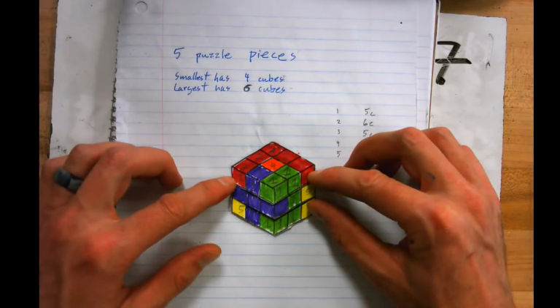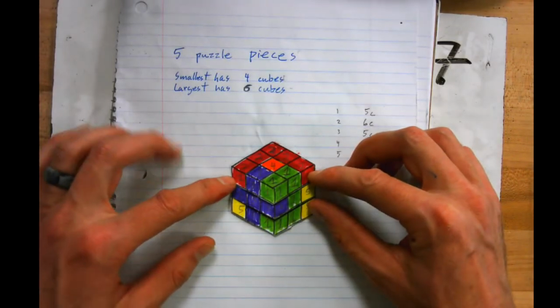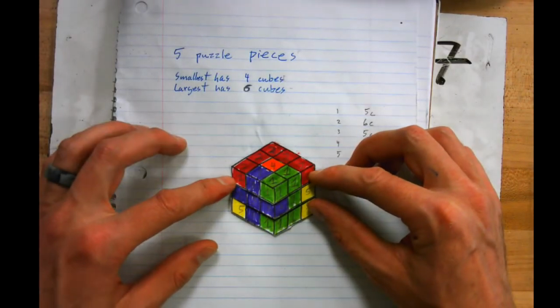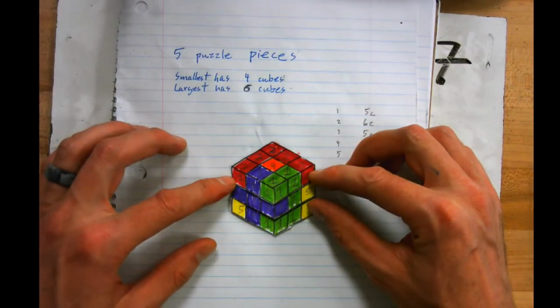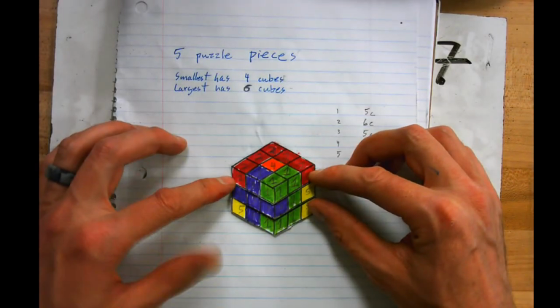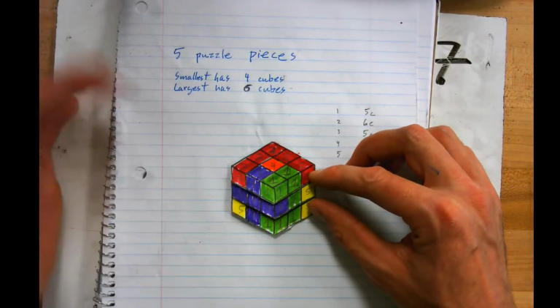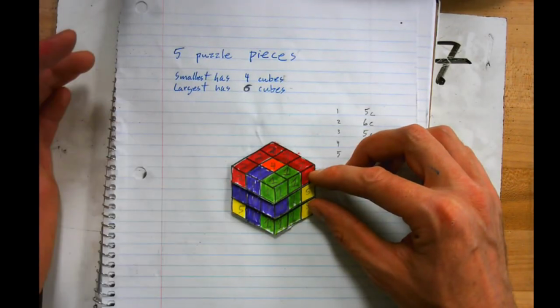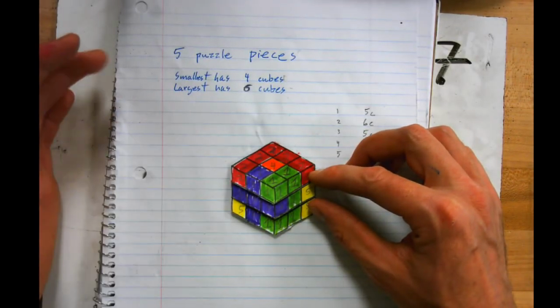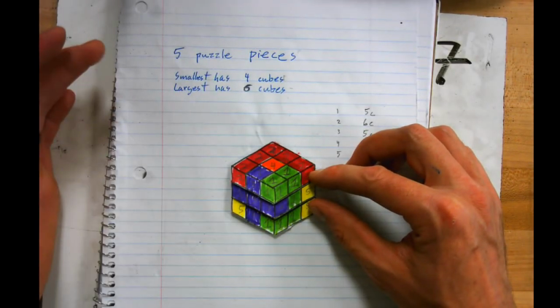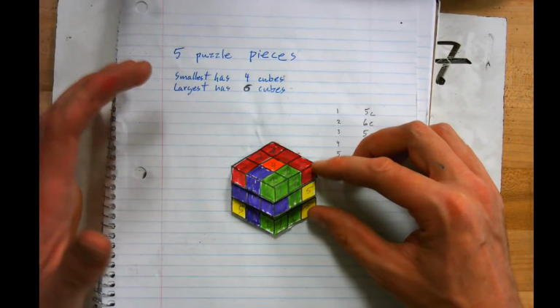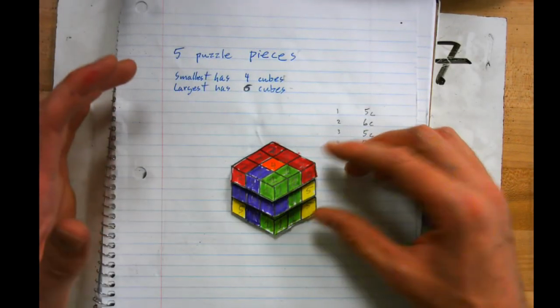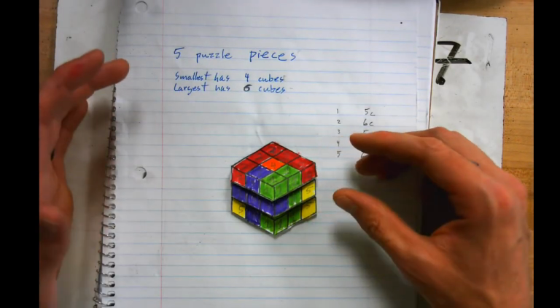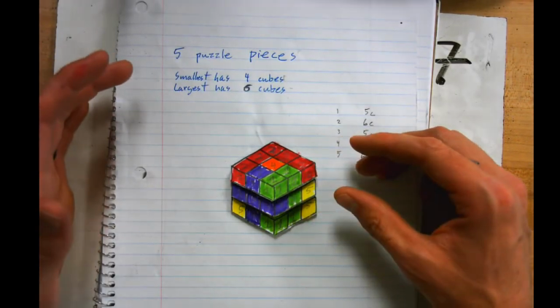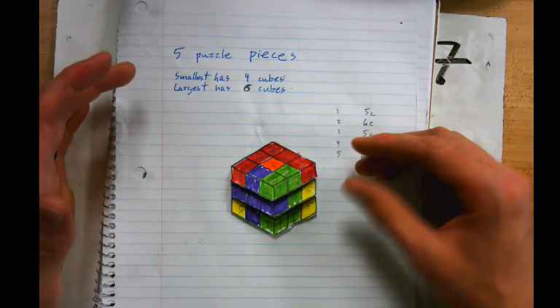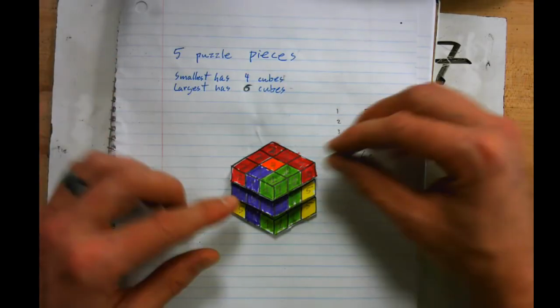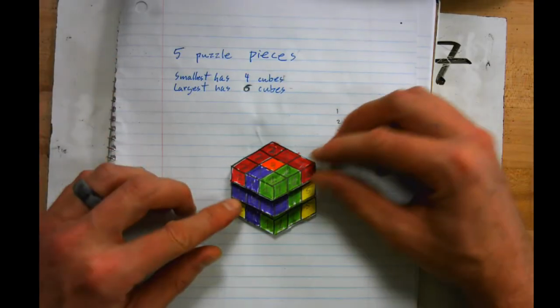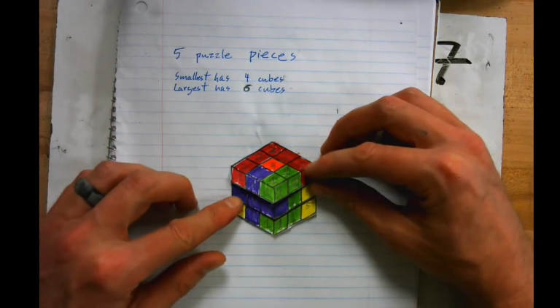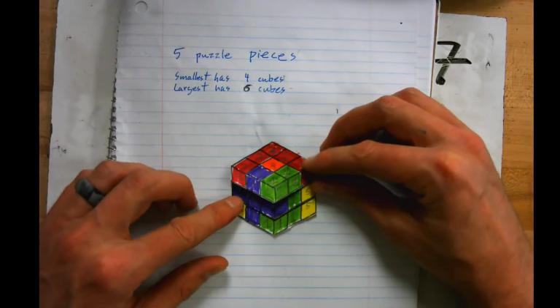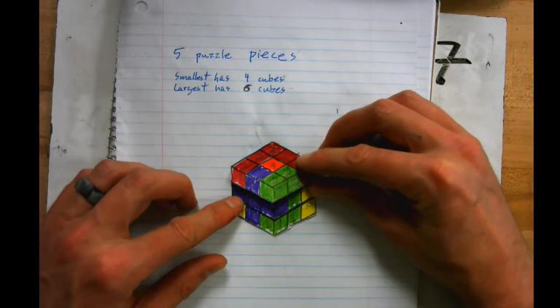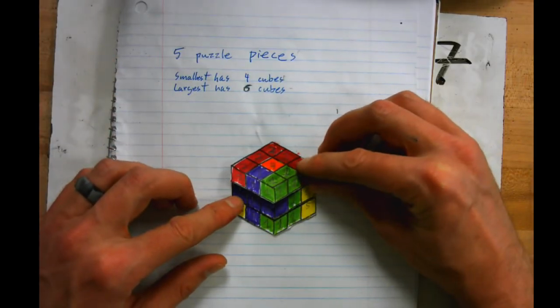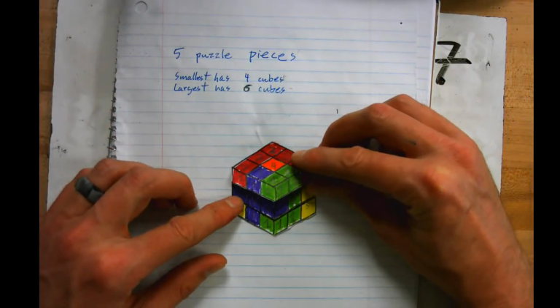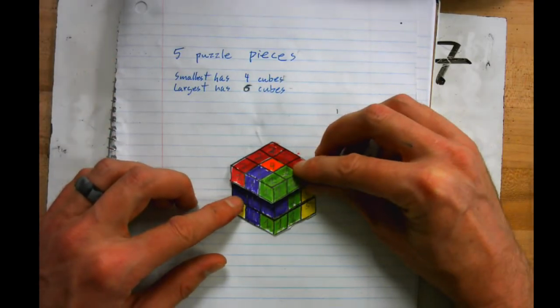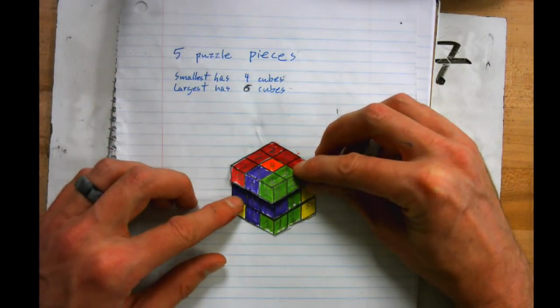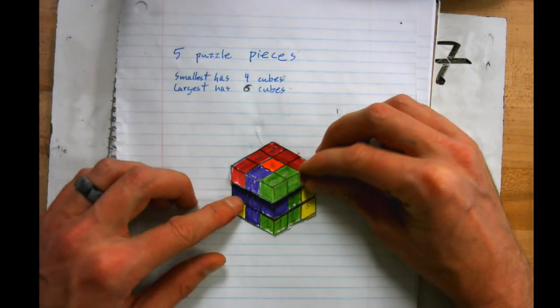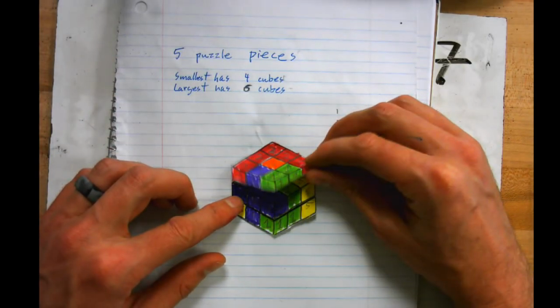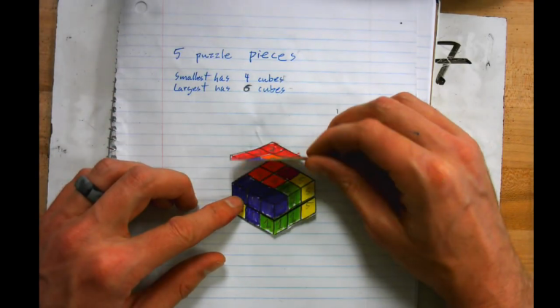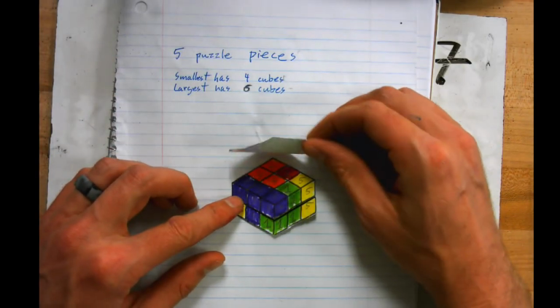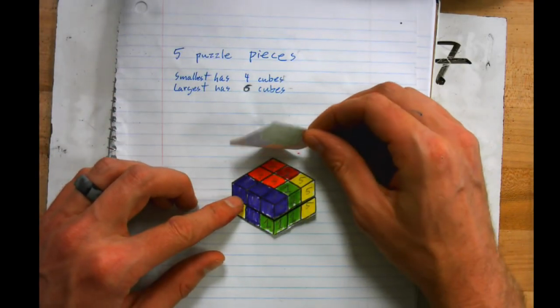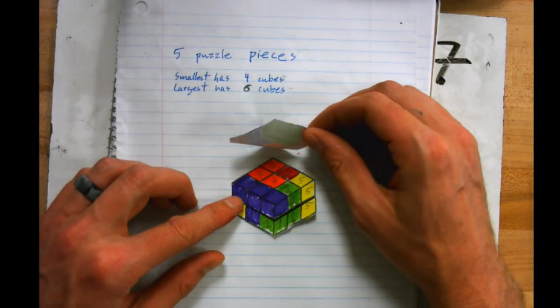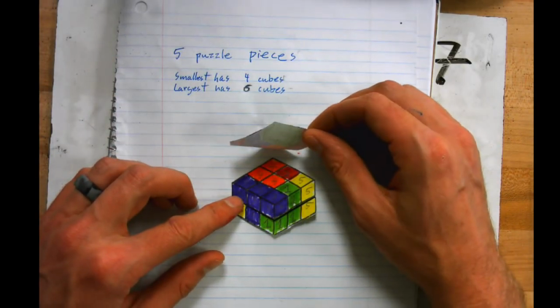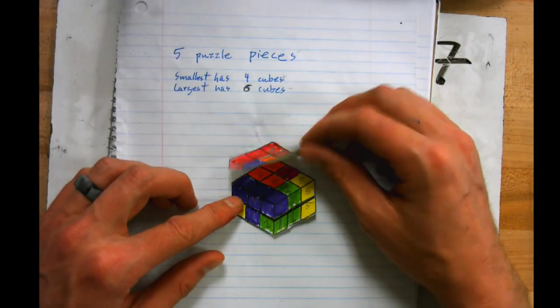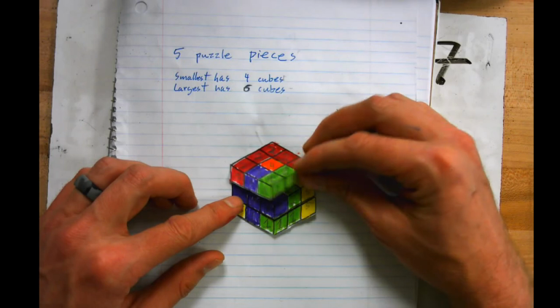Once you have your cube all colored in, you're going to take a Flipgrid video of it. Your Flipgrid is going to be 30 seconds: you're going to flip it up, flip it down.